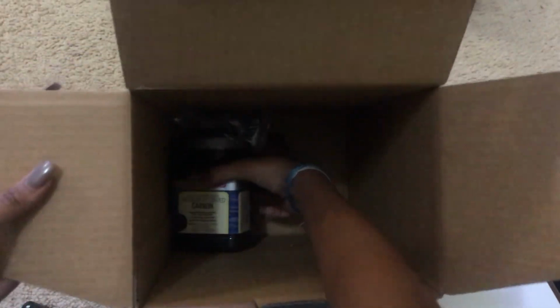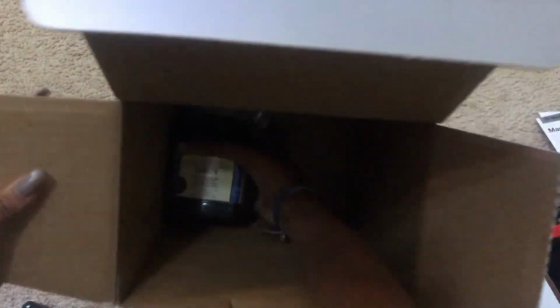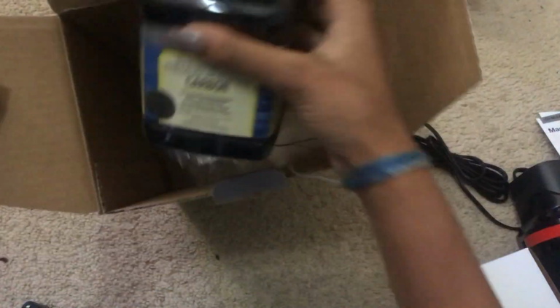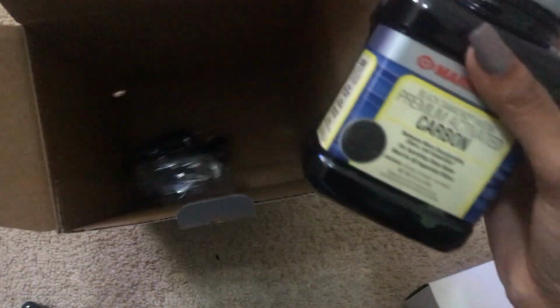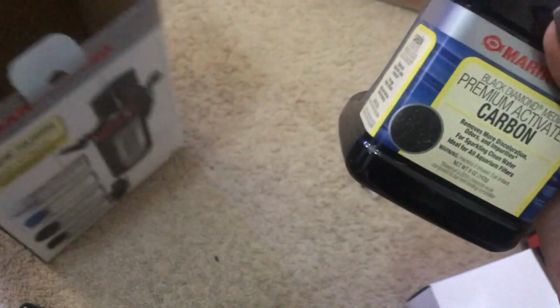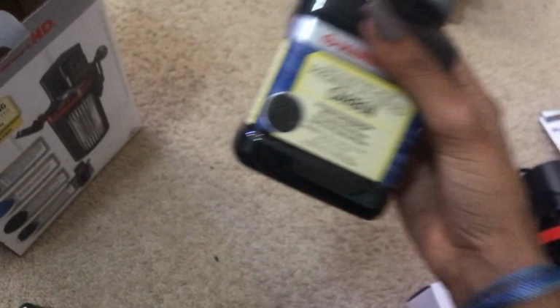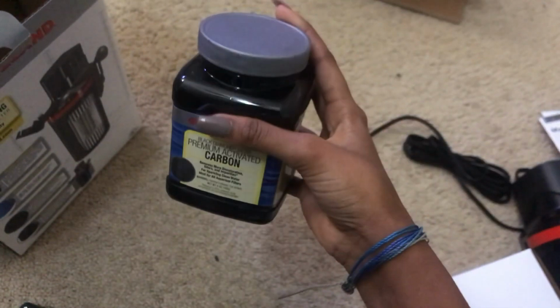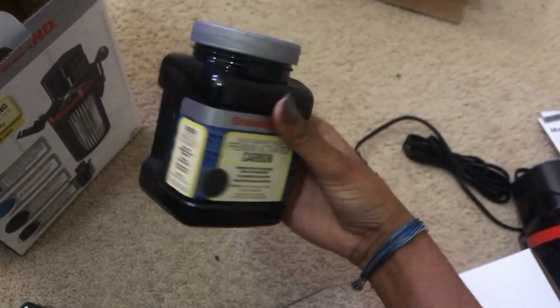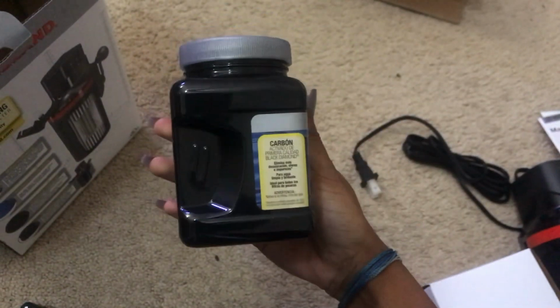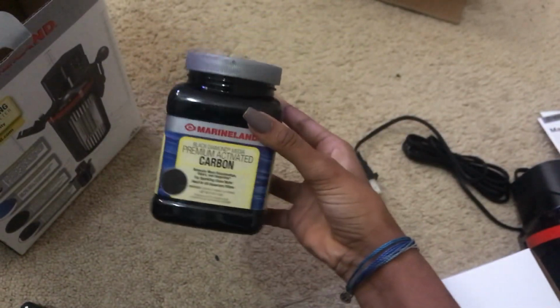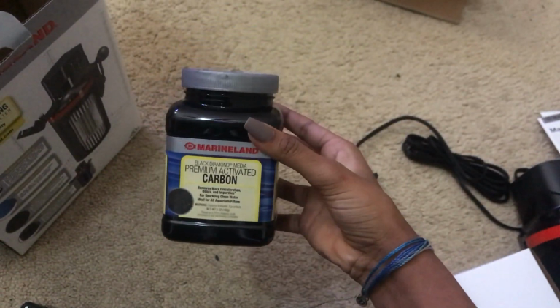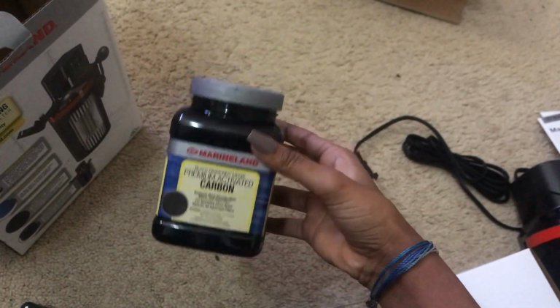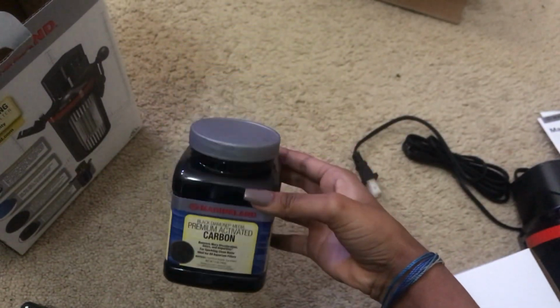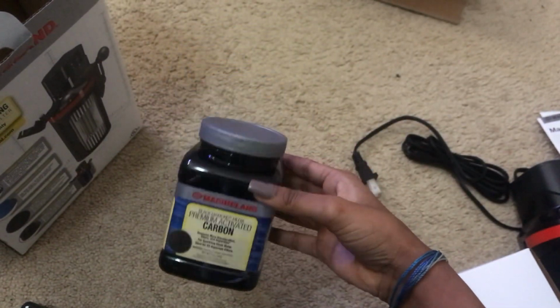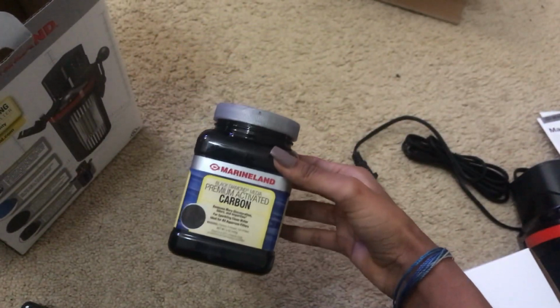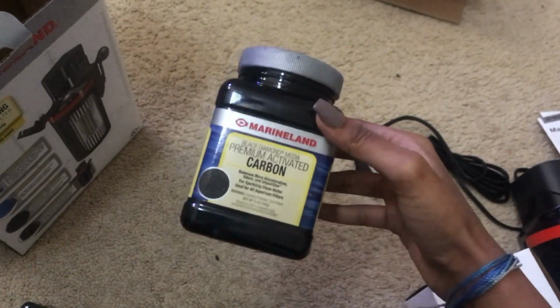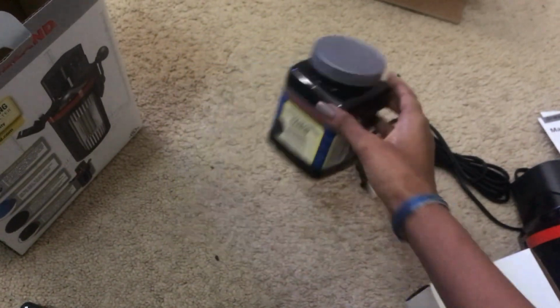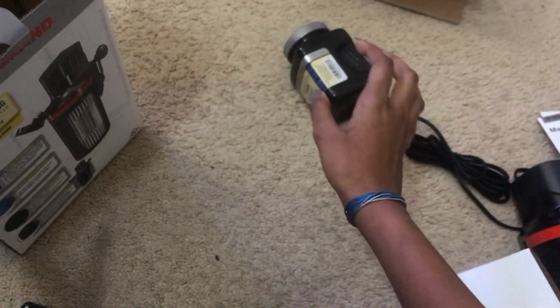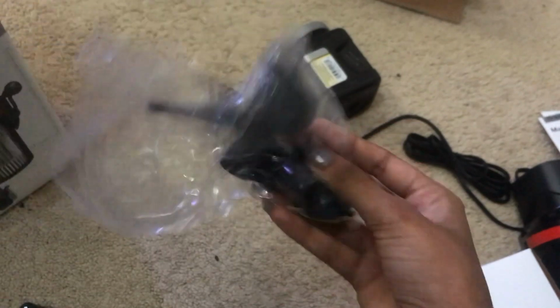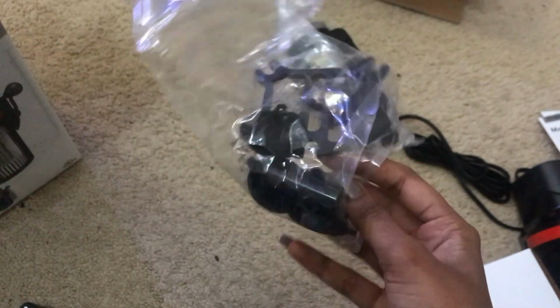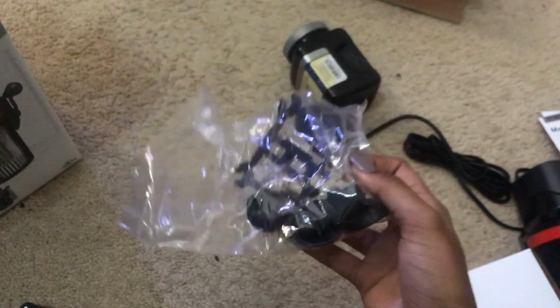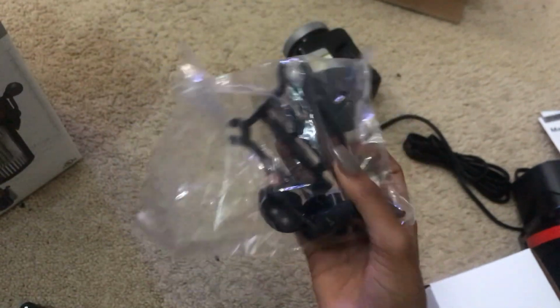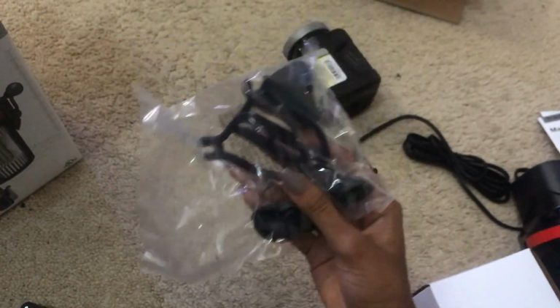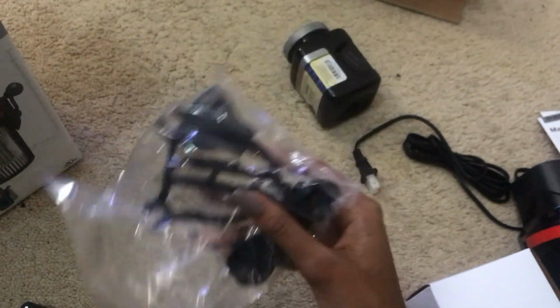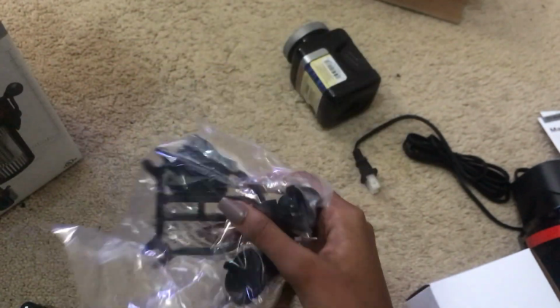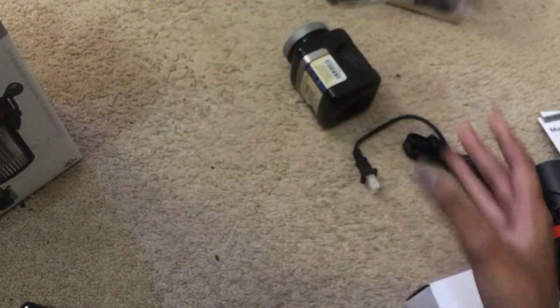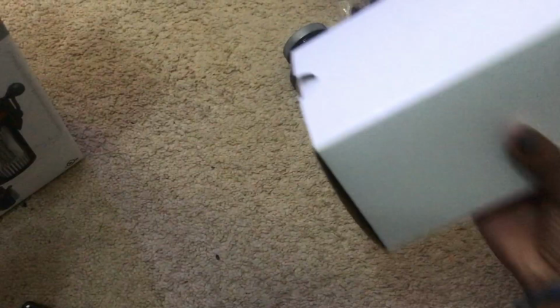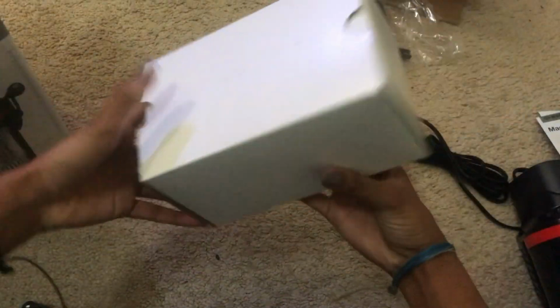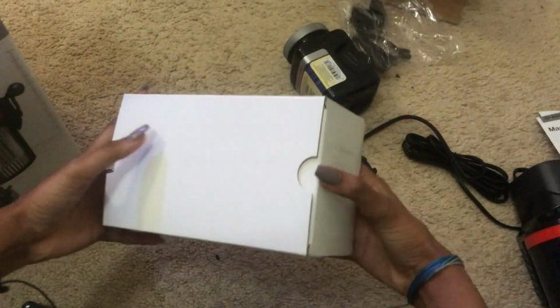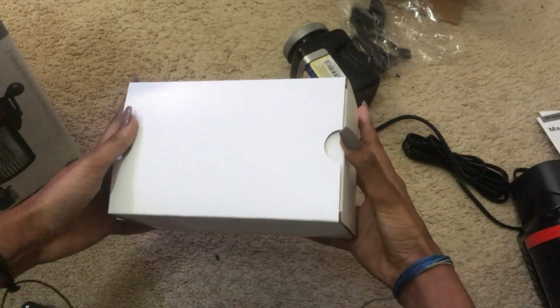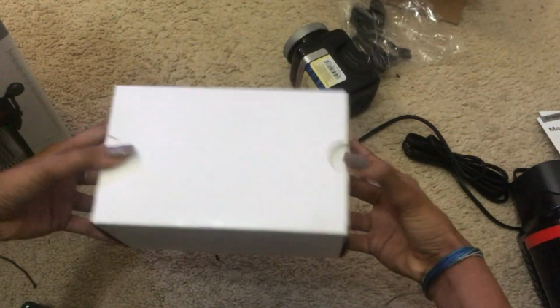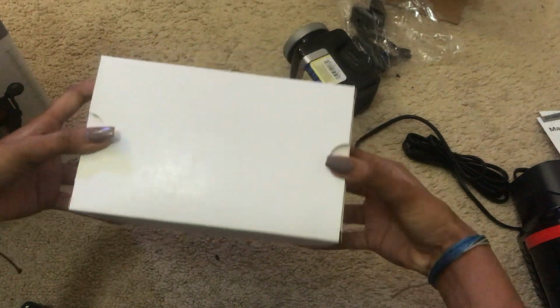Oh, we have some other goodies — a whole little container of activated carbon! Heck yeah! Yeah, all that other good stuff to actually mount this in your aquarium. Now, in this white box, I'm not sure what we have.